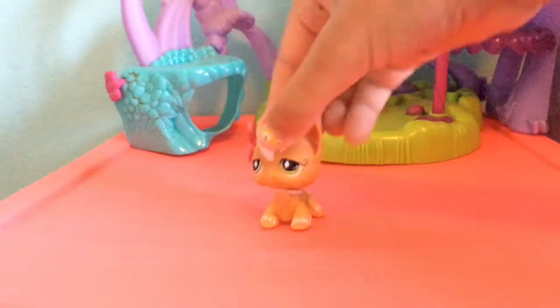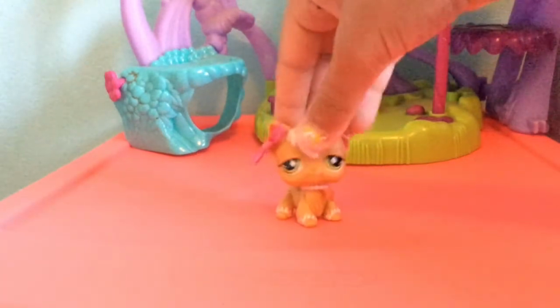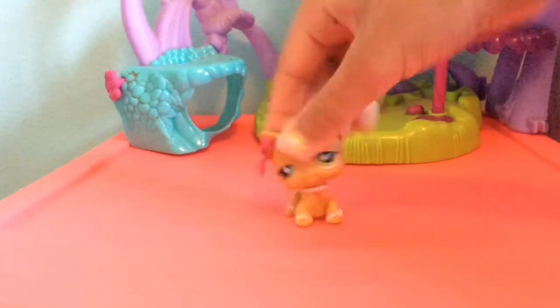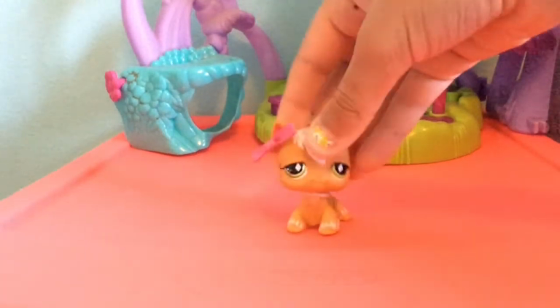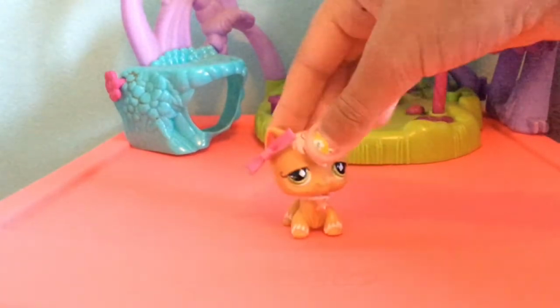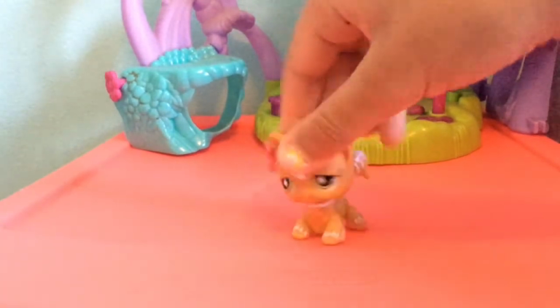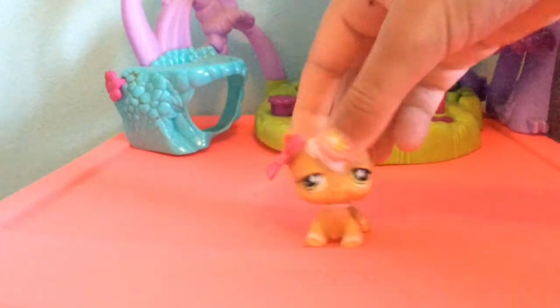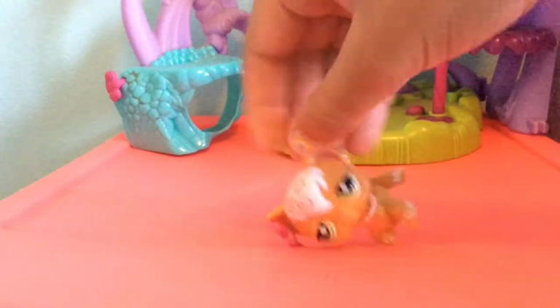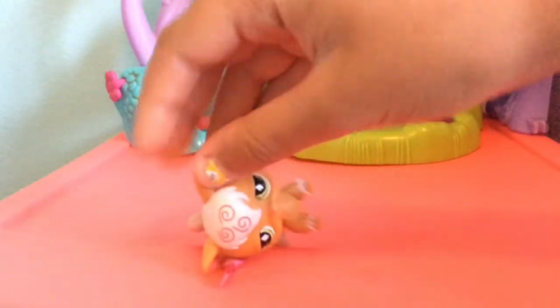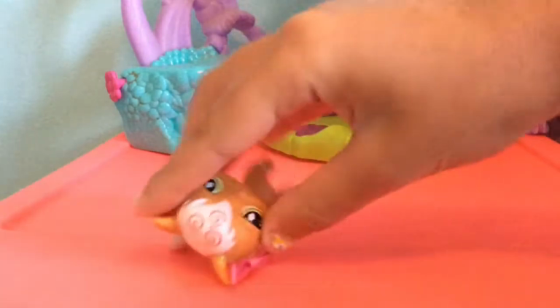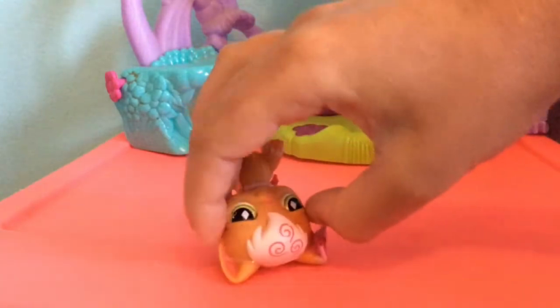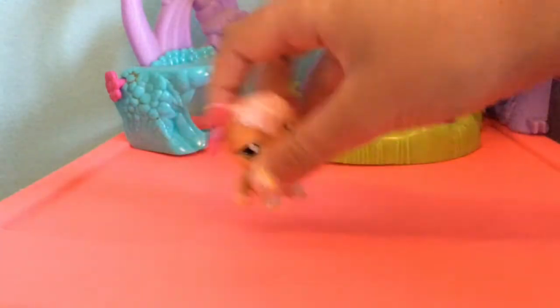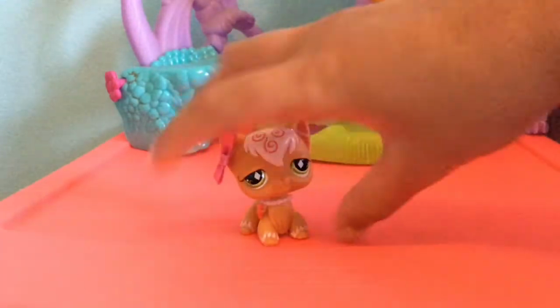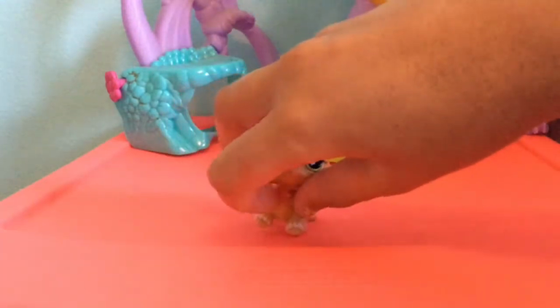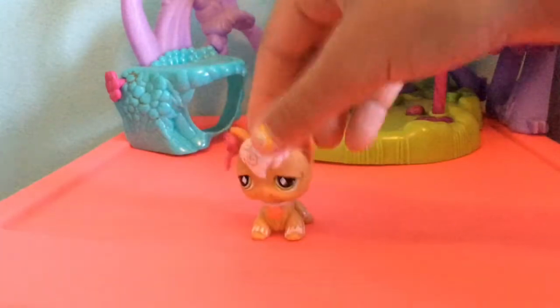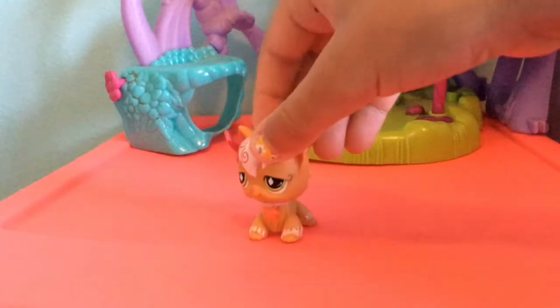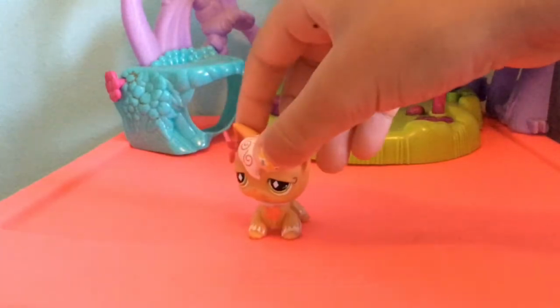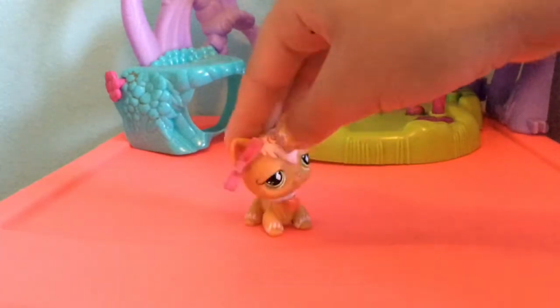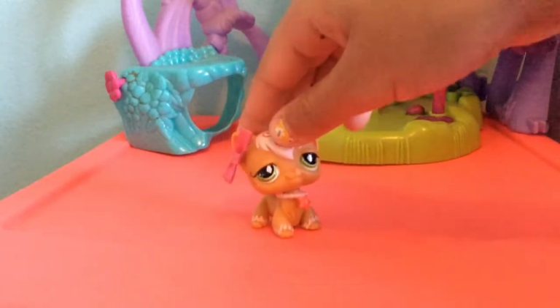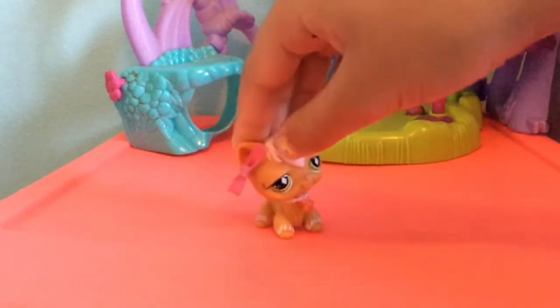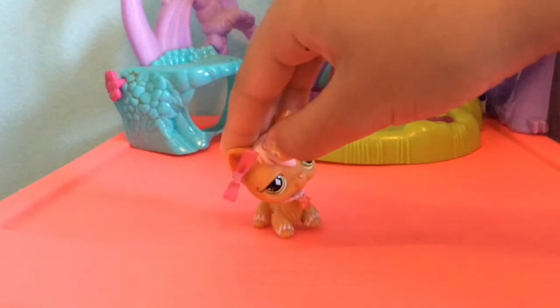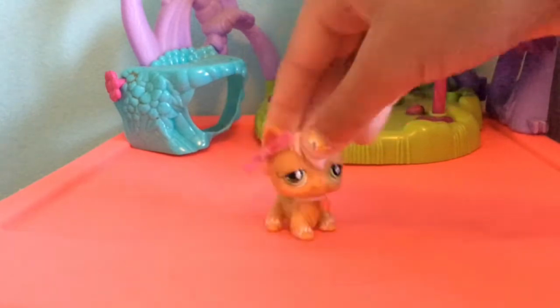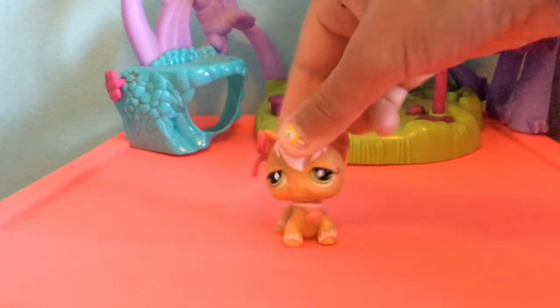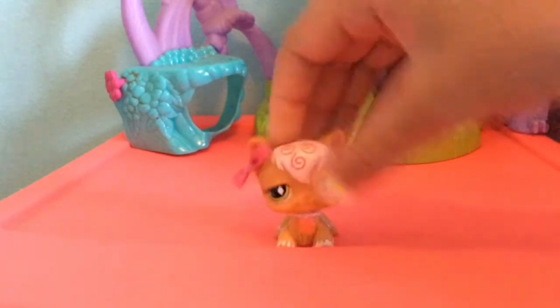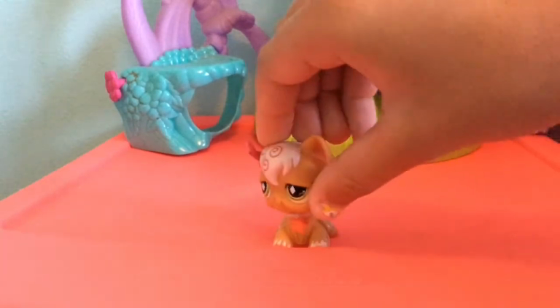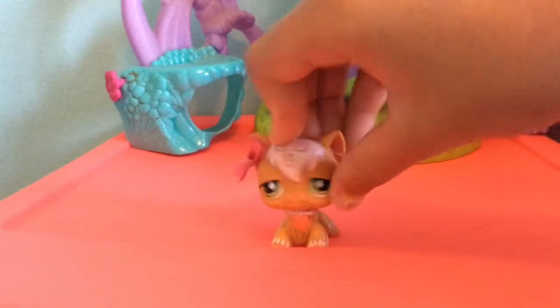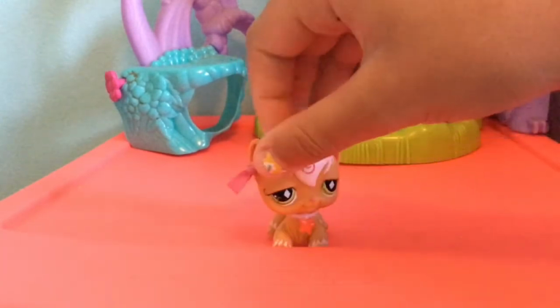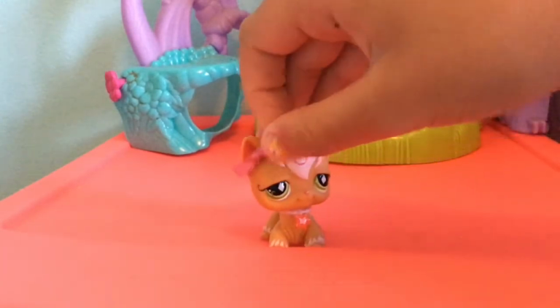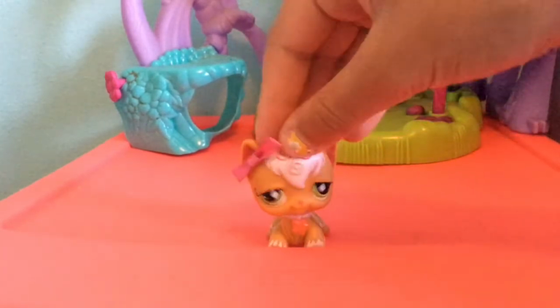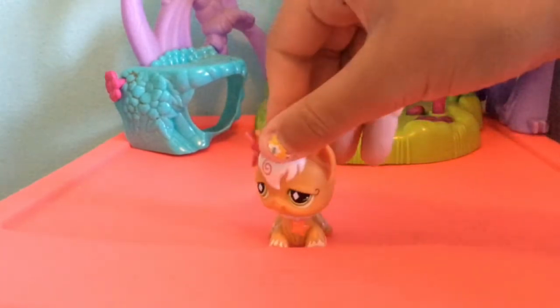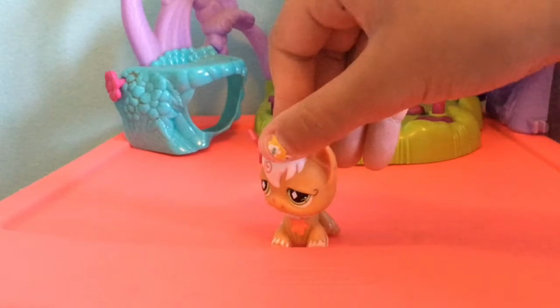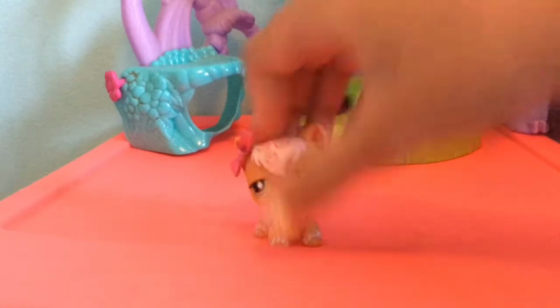Hey everyone, it's Spice, and hey Lucy here, and I am making an unboxing video. I'm by myself today. It's kind of sad, really. It is sad because I'm not with it.